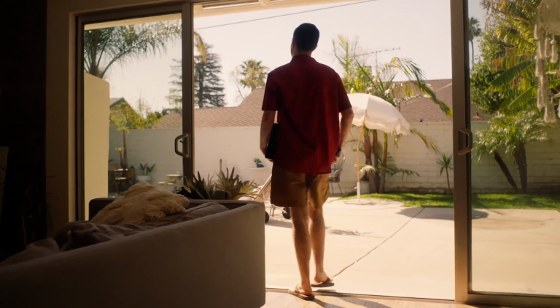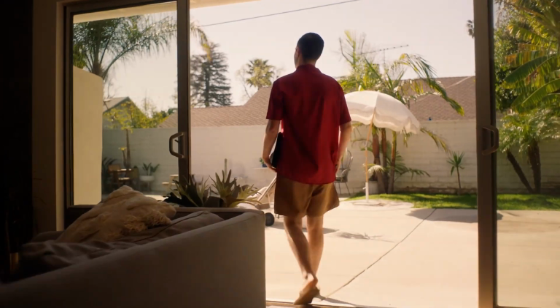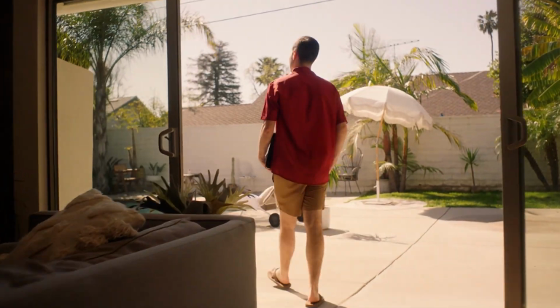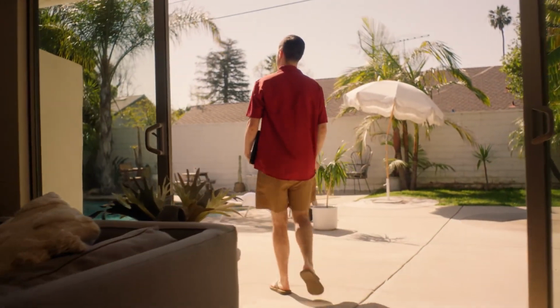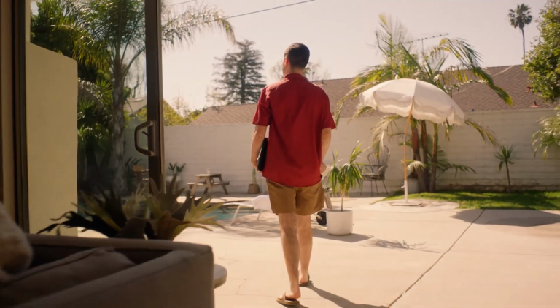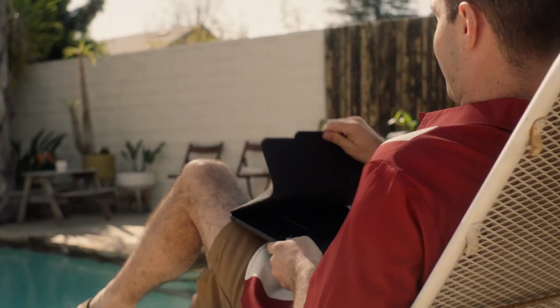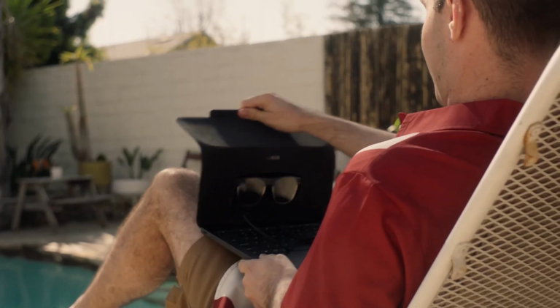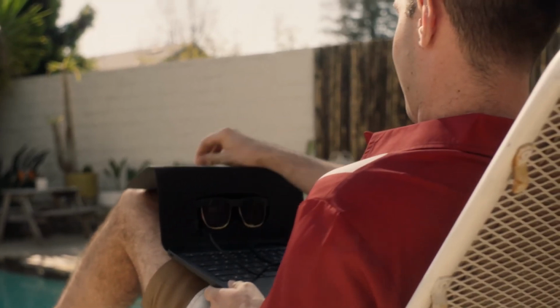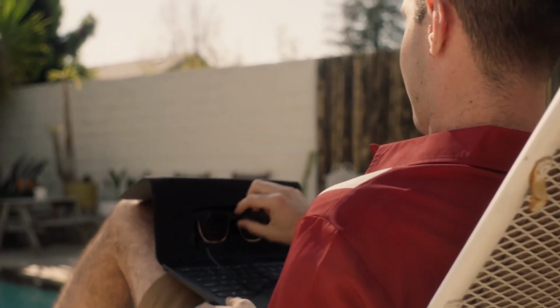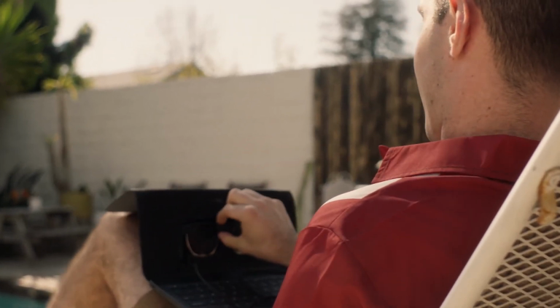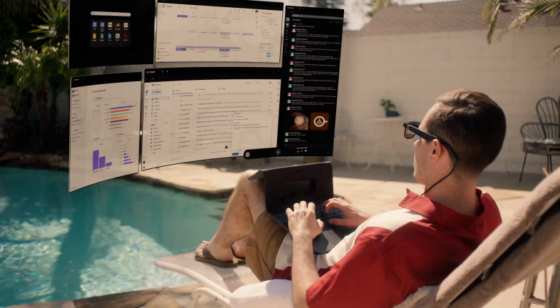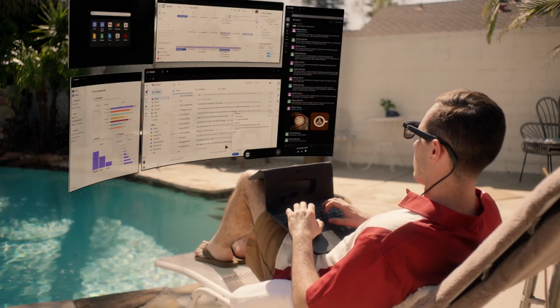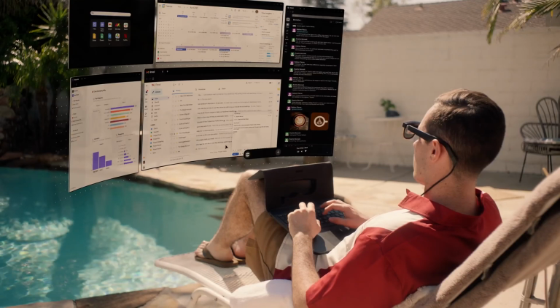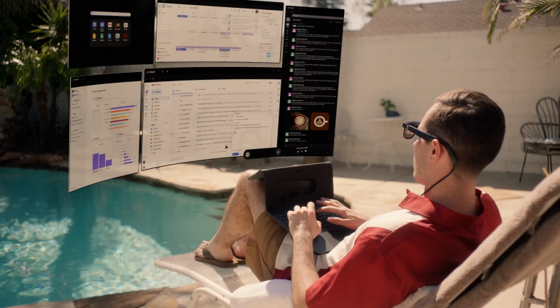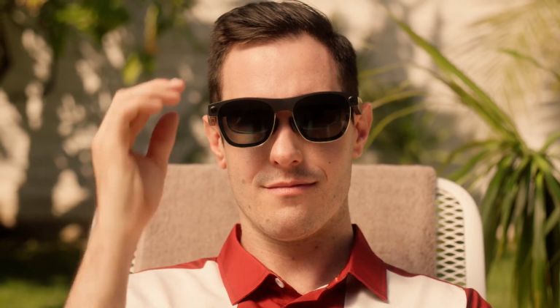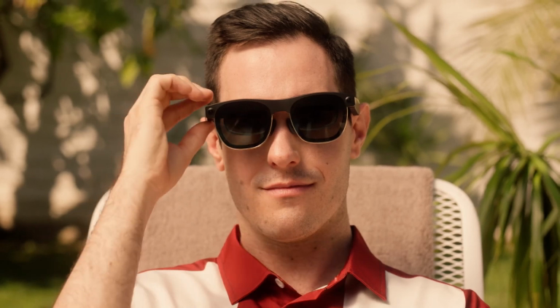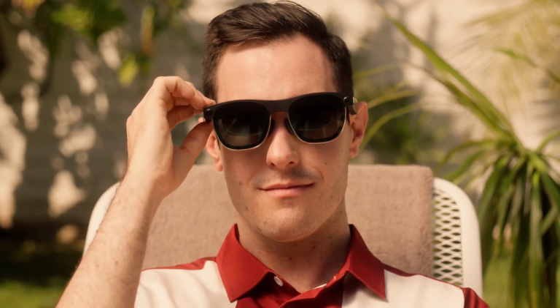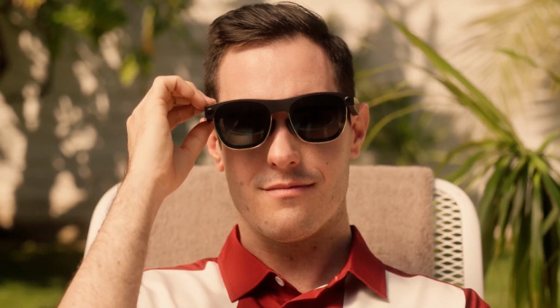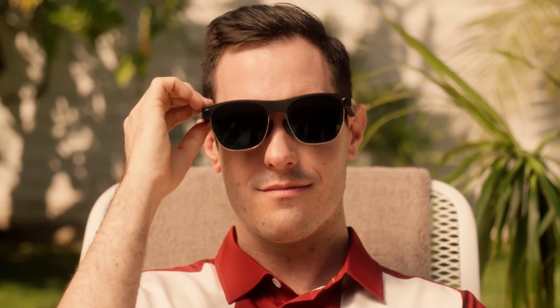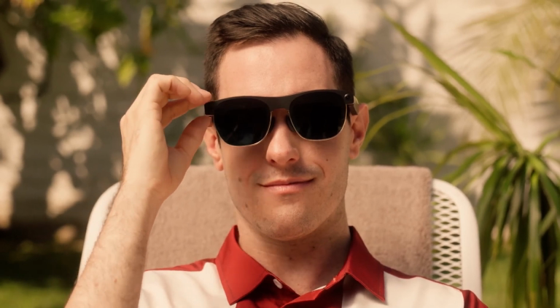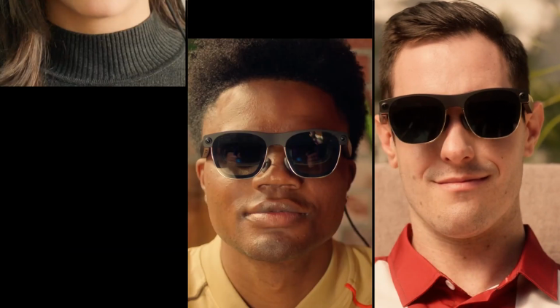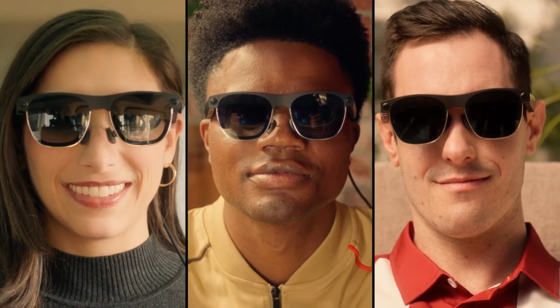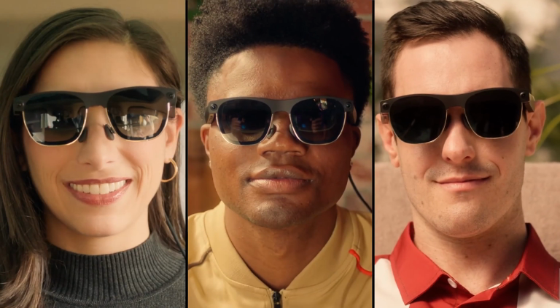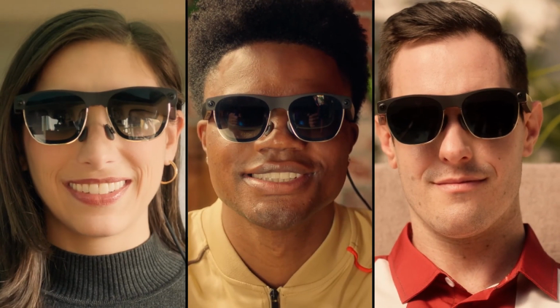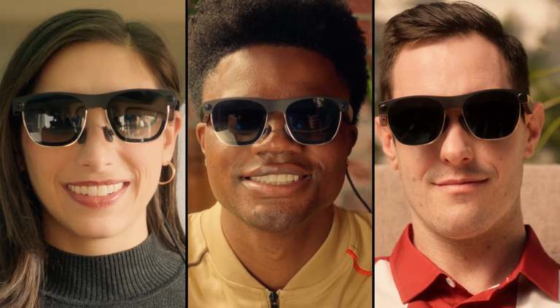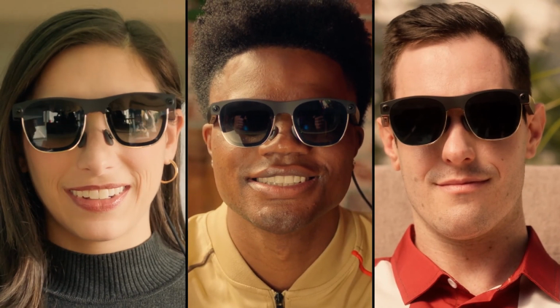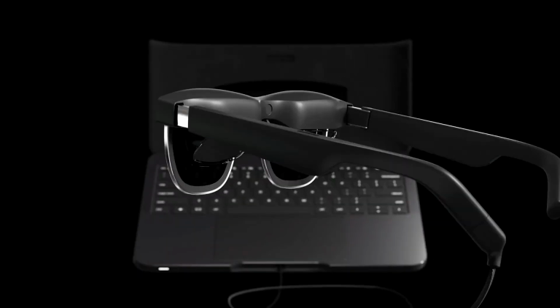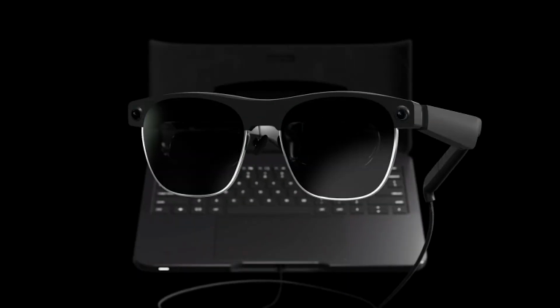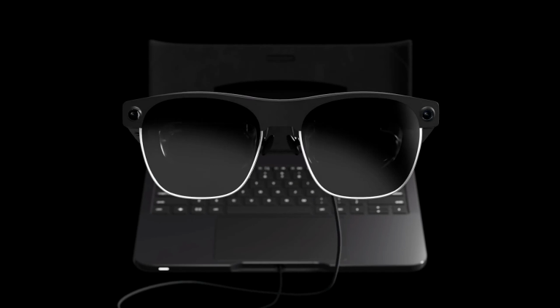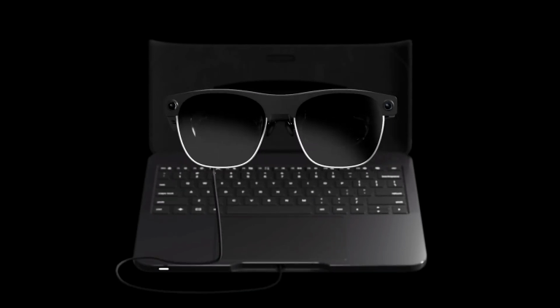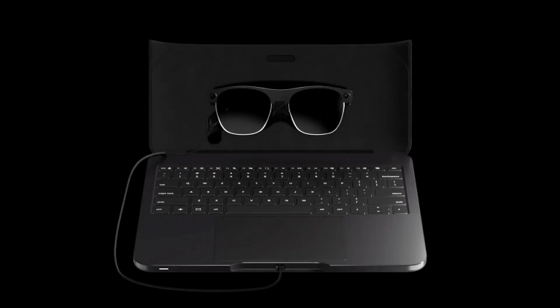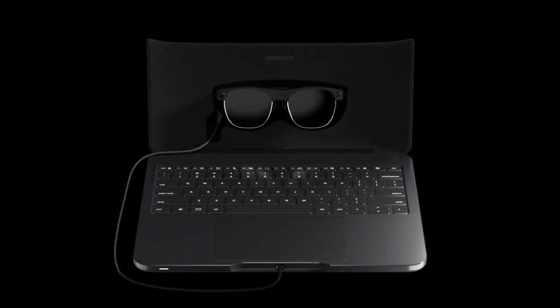You can control it with gestures, voice commands, or traditional inputs, making it versatile for any work environment. Whether you're in an office, a coffee shop, or working from home, the G1 adapts to your needs.